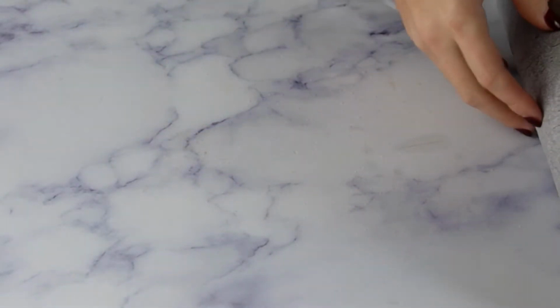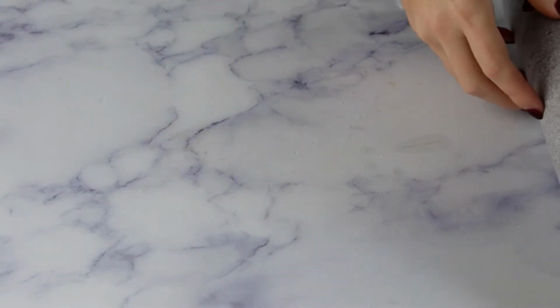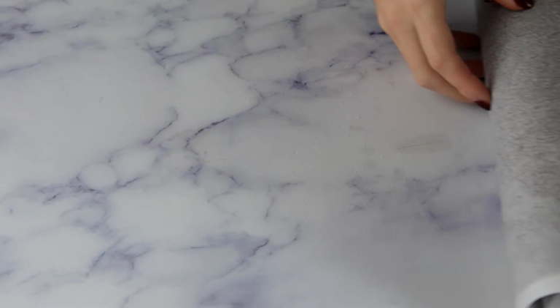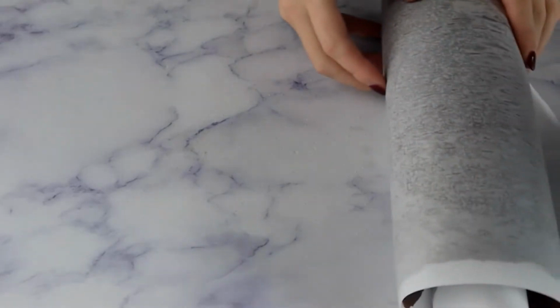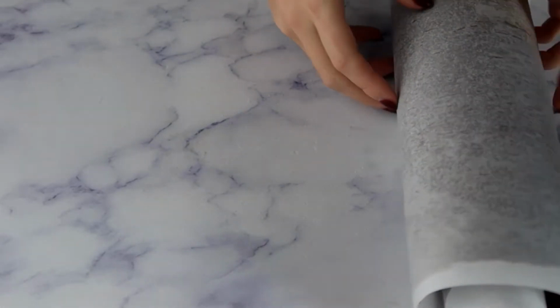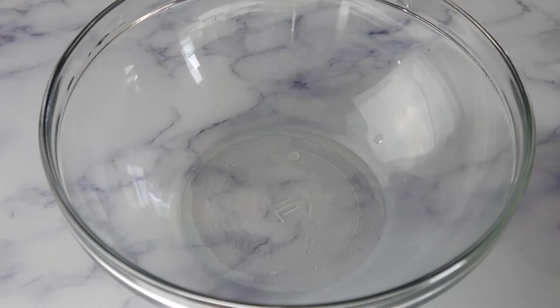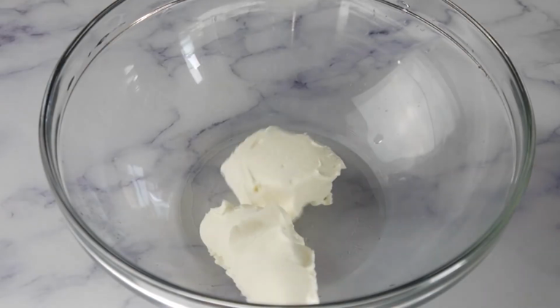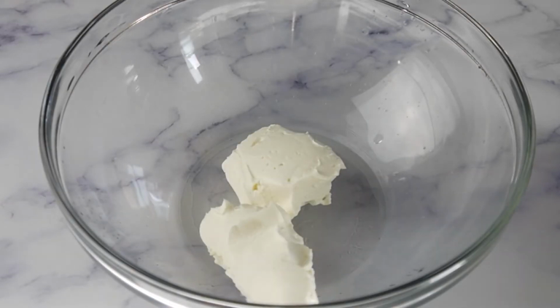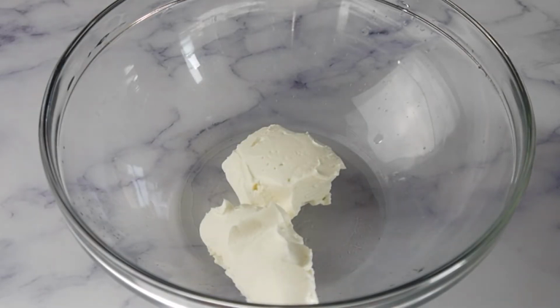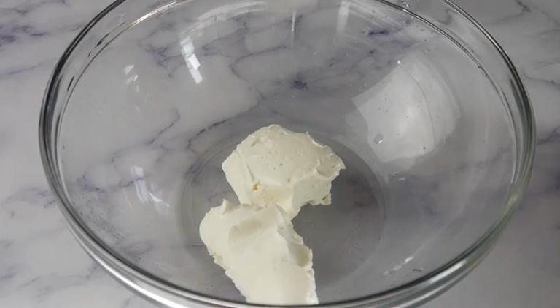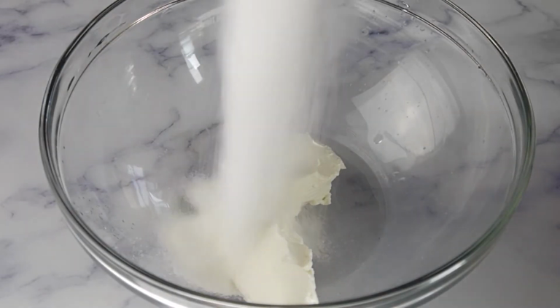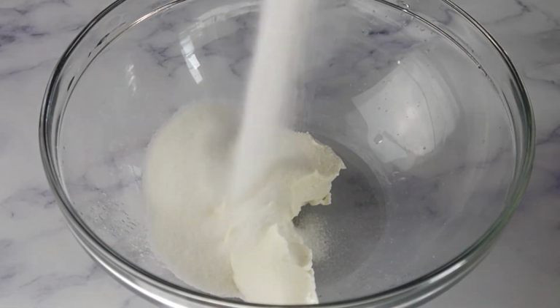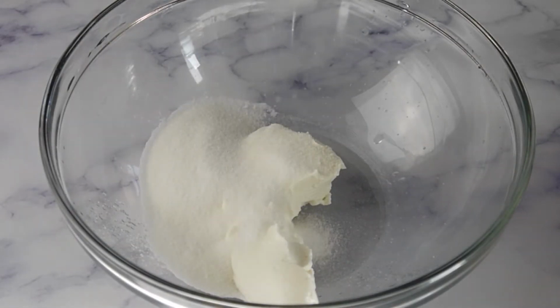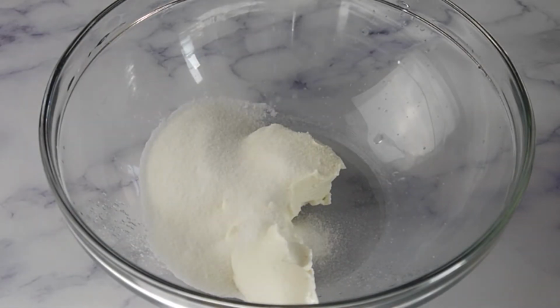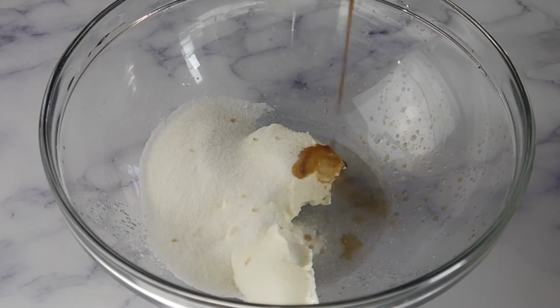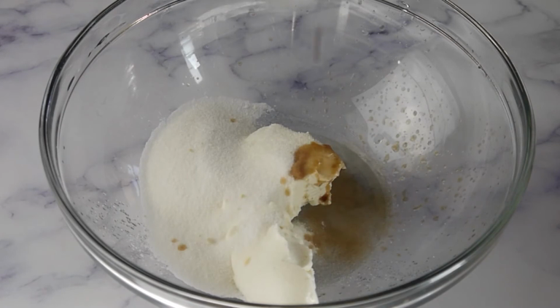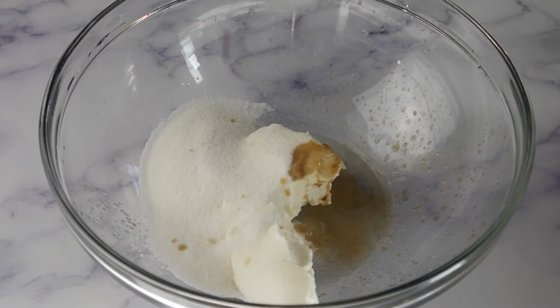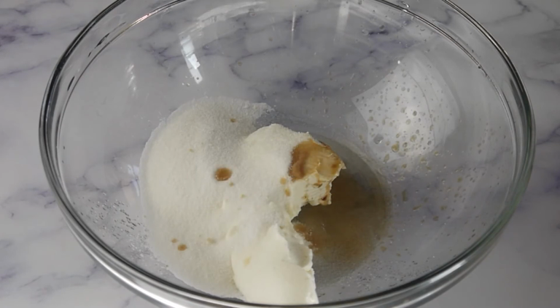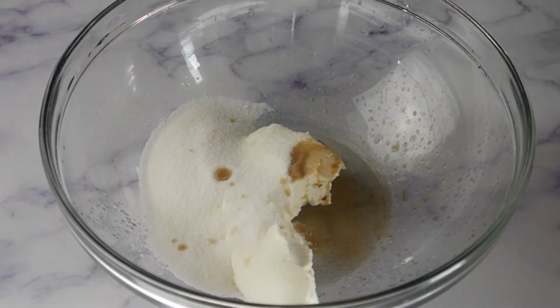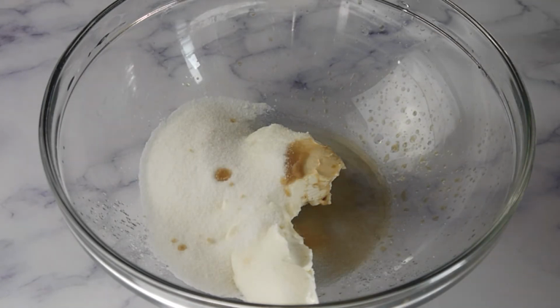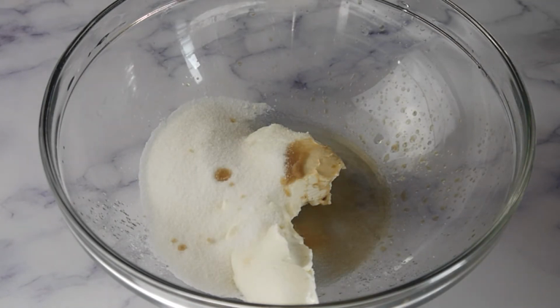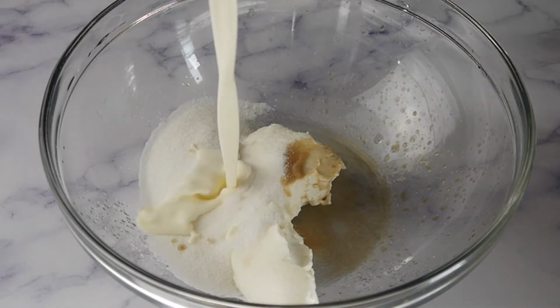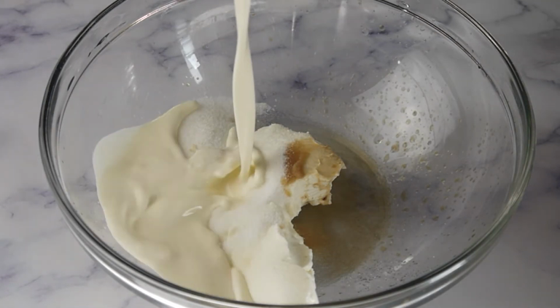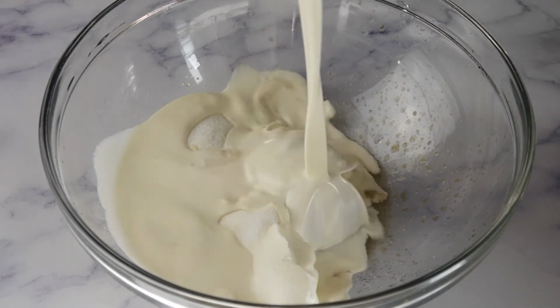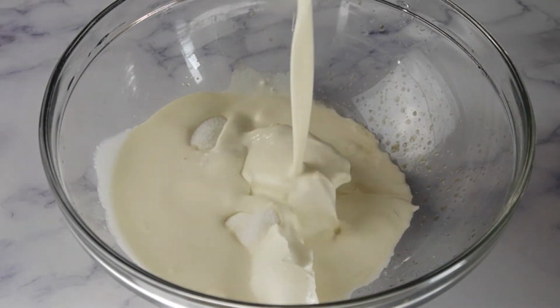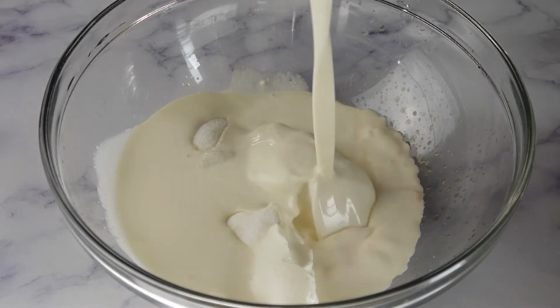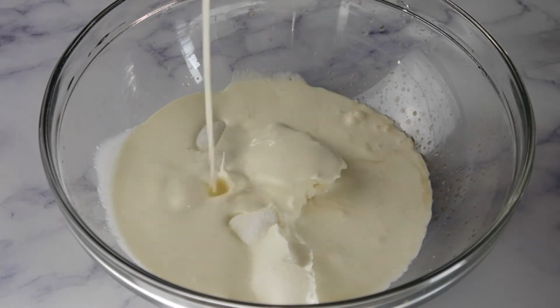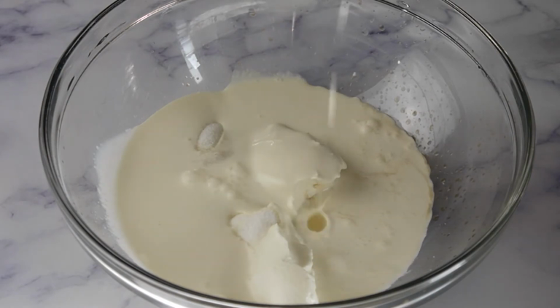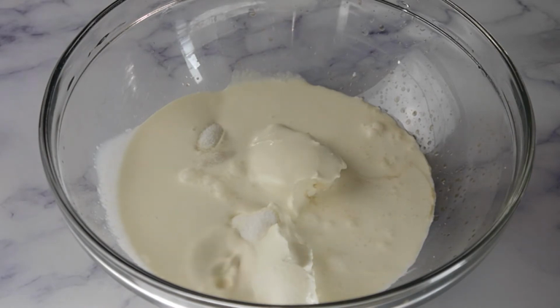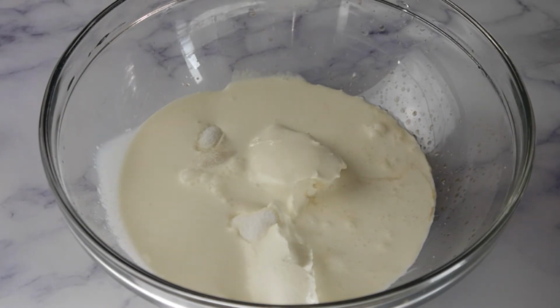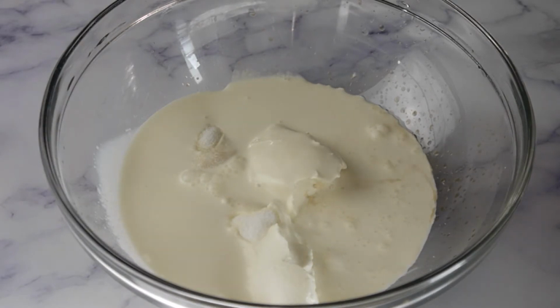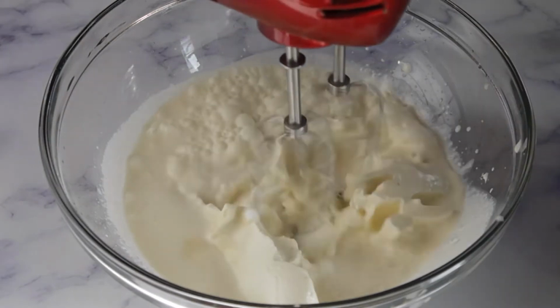Pour the cream in a medium-sized bowl. Whisk together 100 grams of cream cheese, 60 grams of sugar, 1 teaspoon of vanilla, and 160 grams of heavy cream. Beat until smooth.